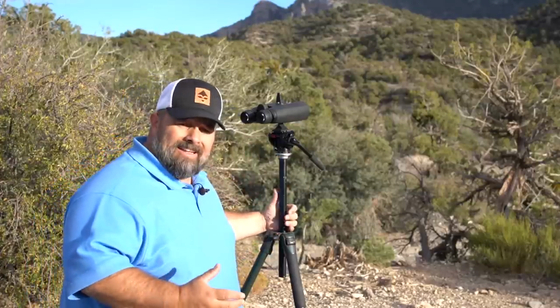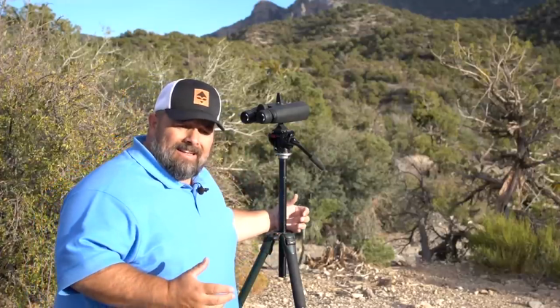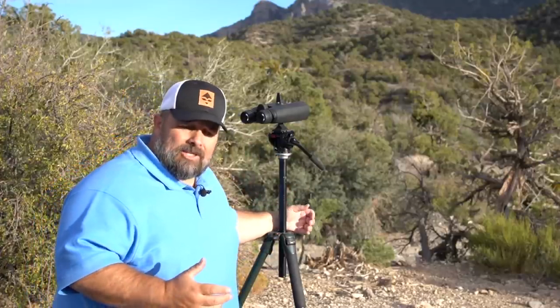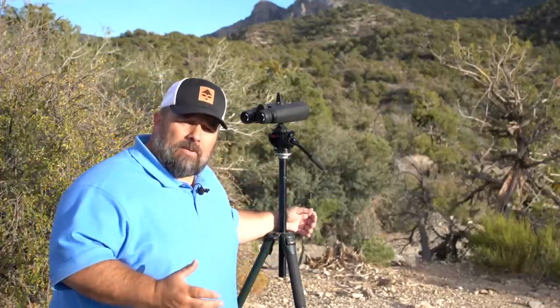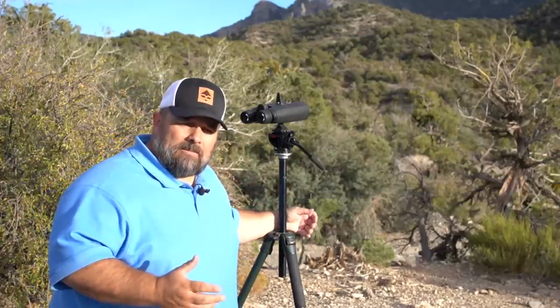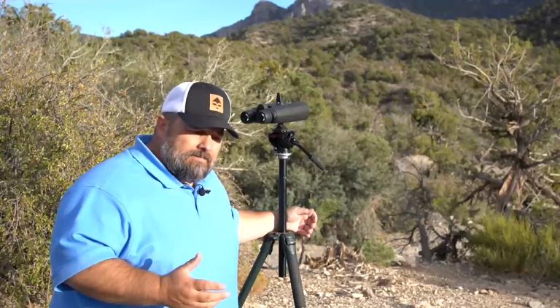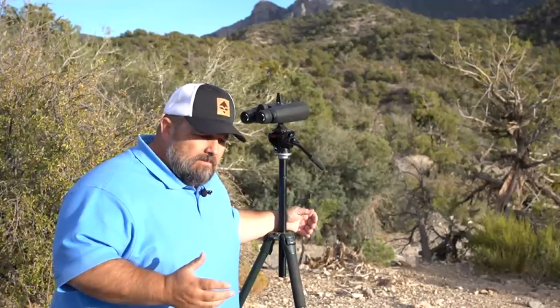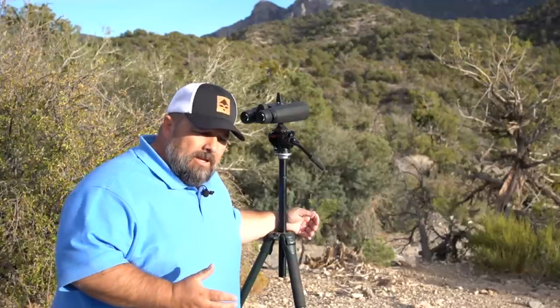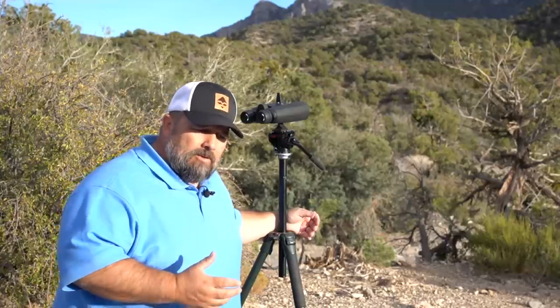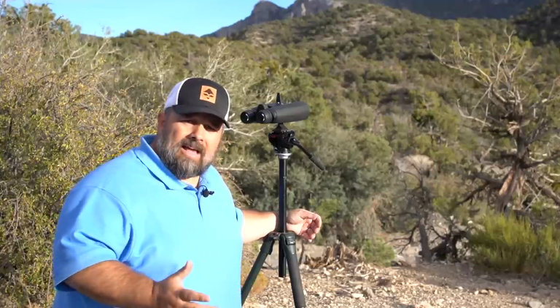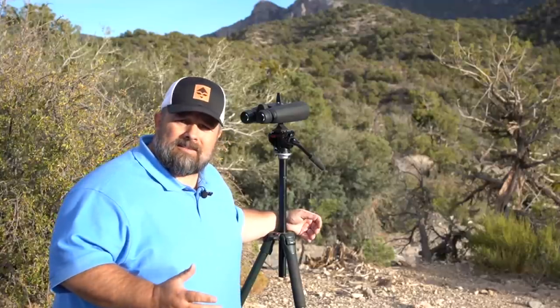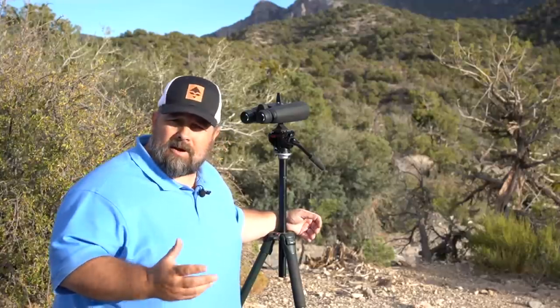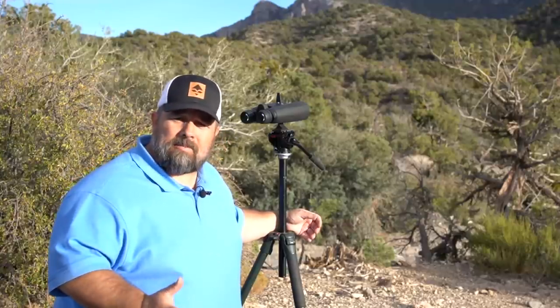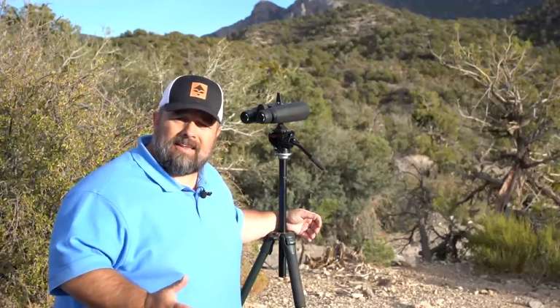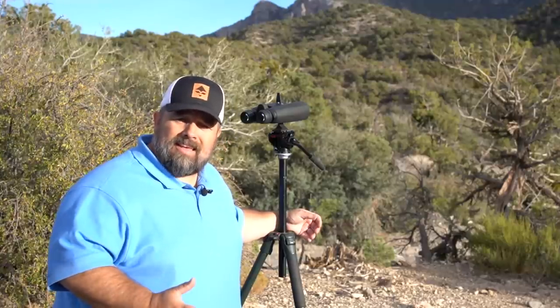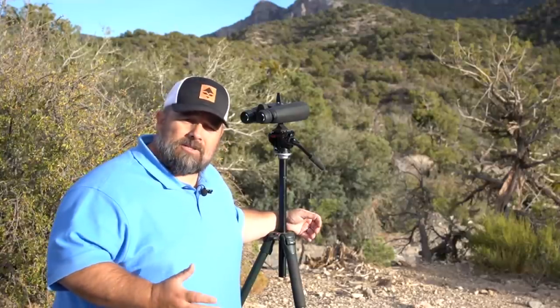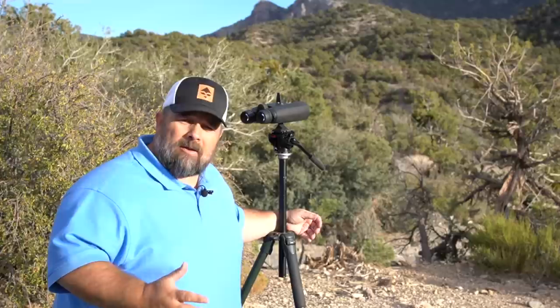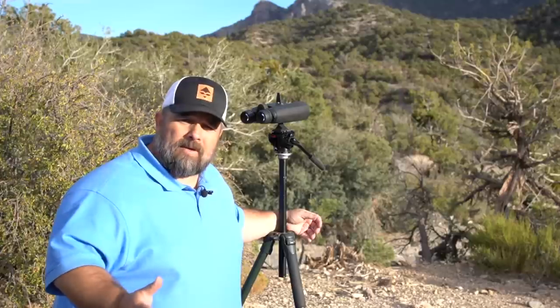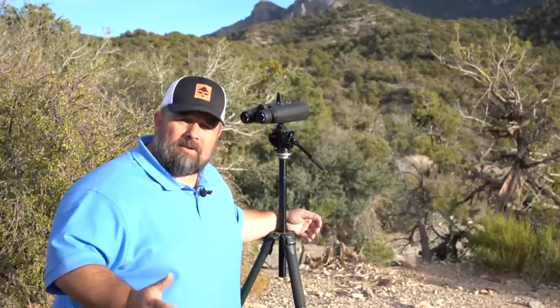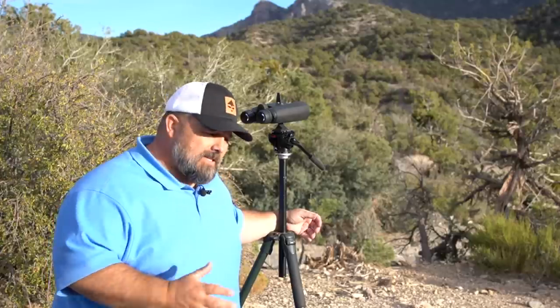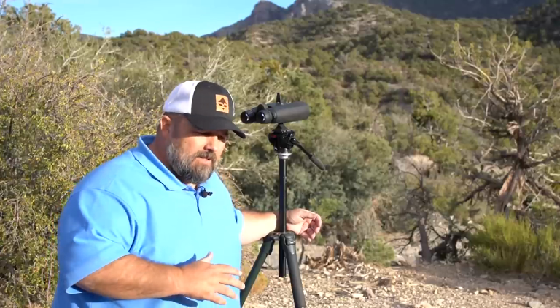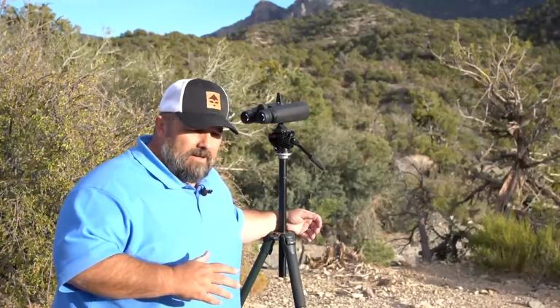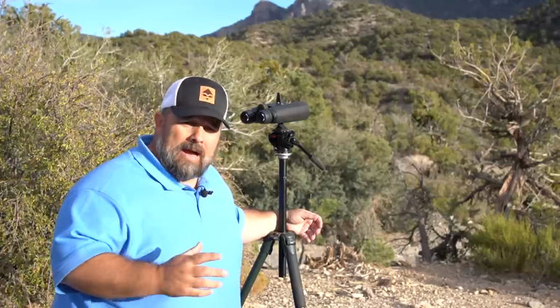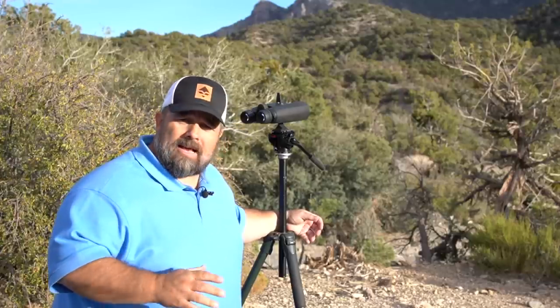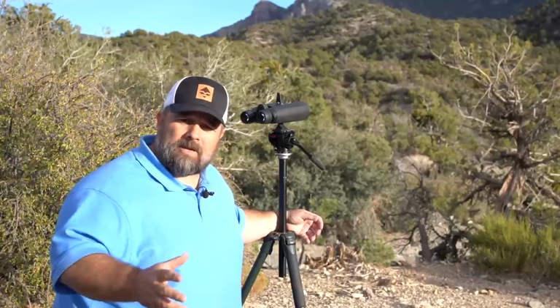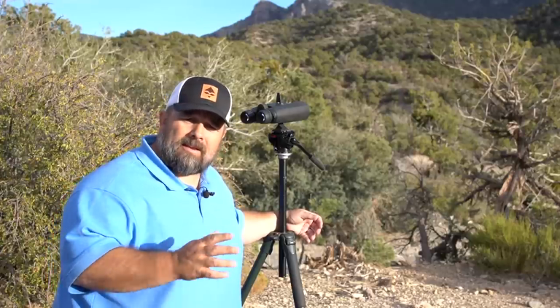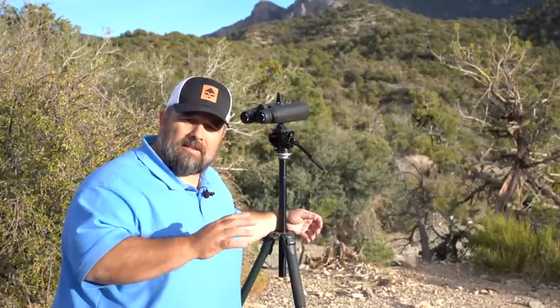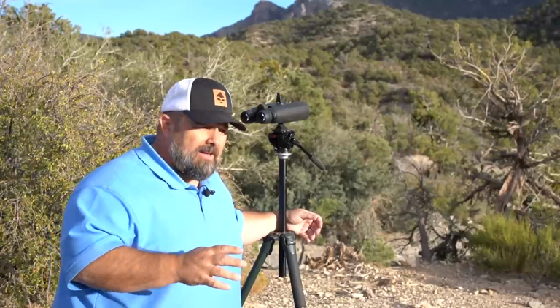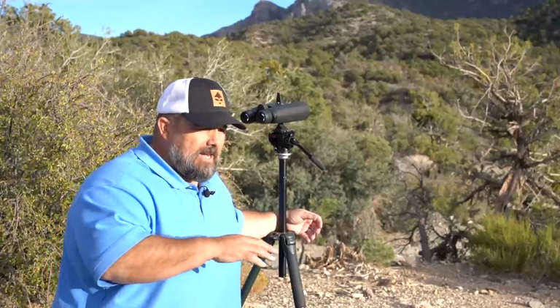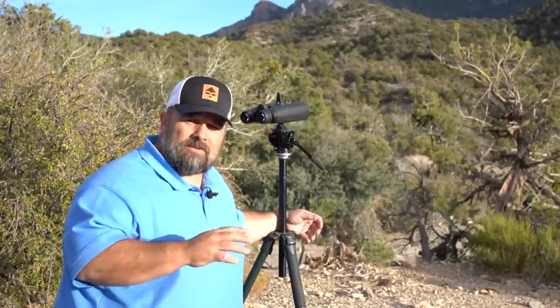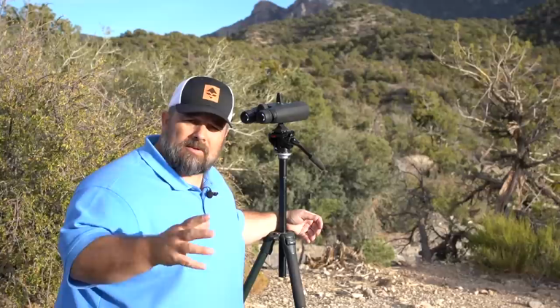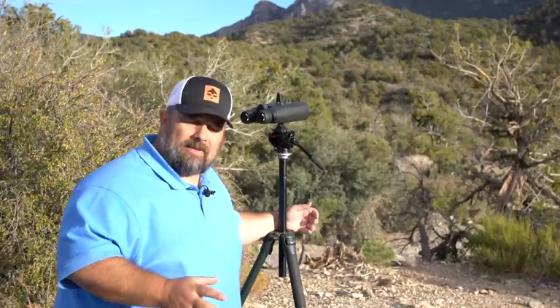It's really quite simple: use good glass, put it on a tripod, slow down, be methodical. There are times to power glass or be quick and look at the escape routes, look at those kind of things.